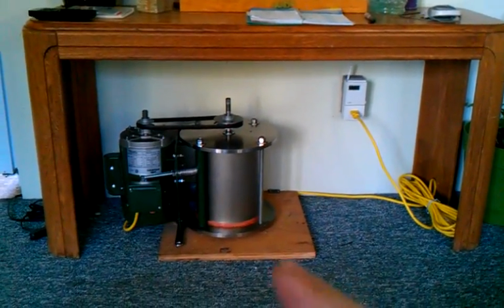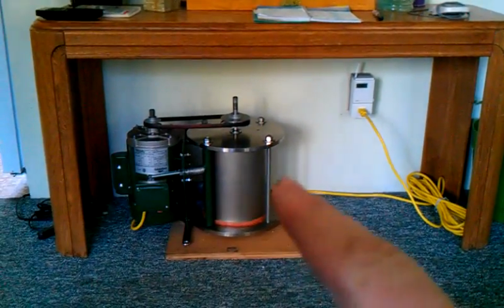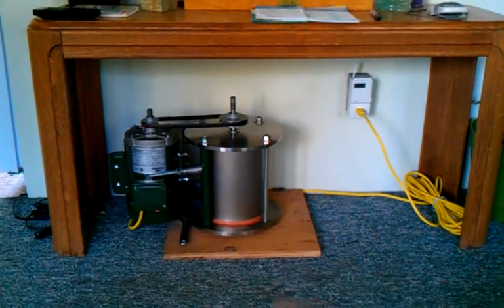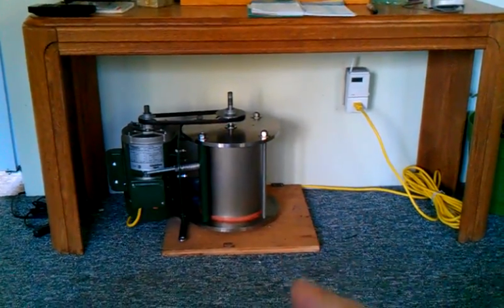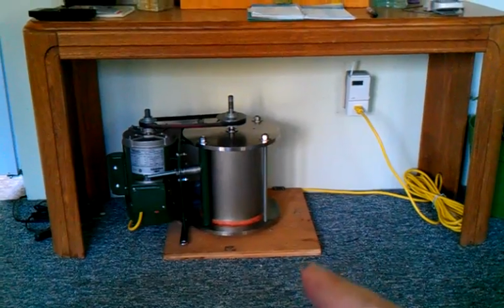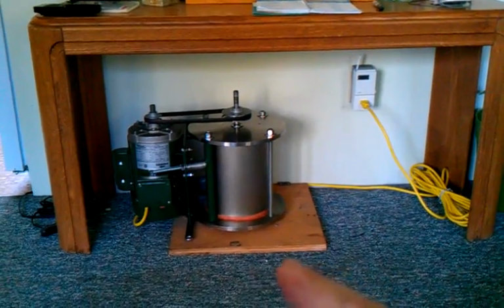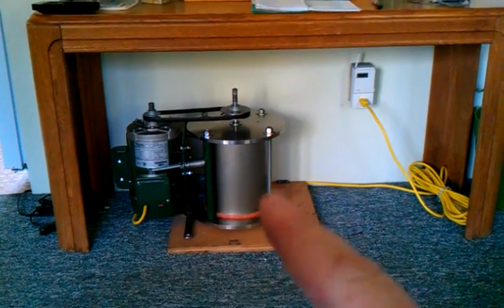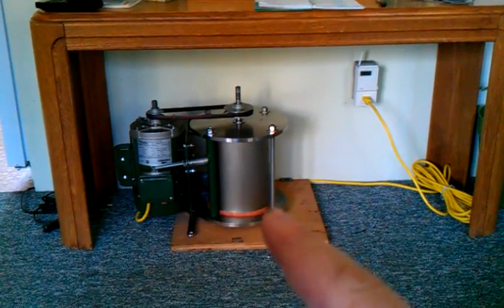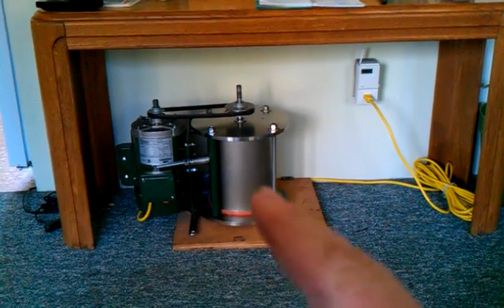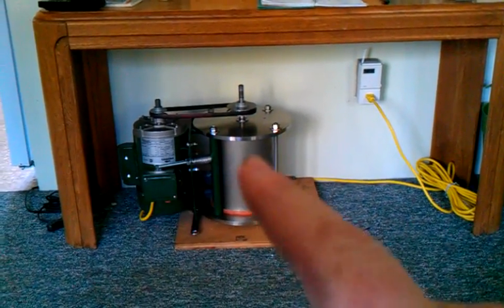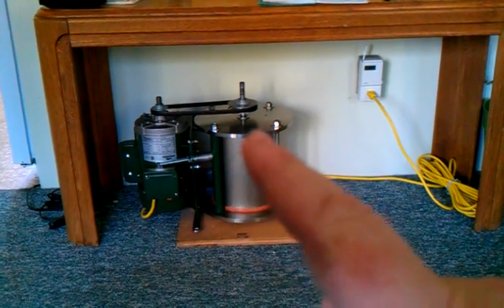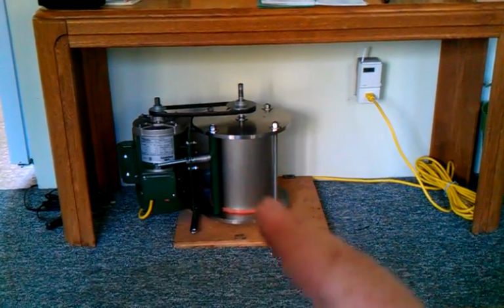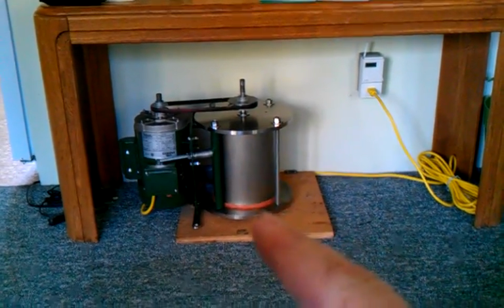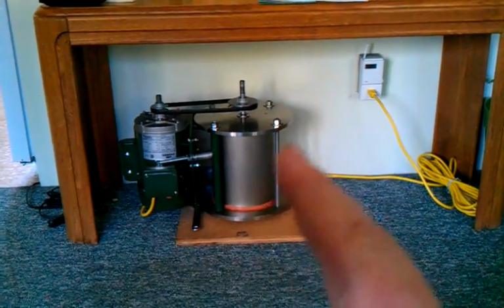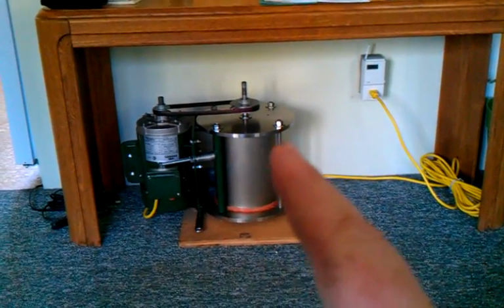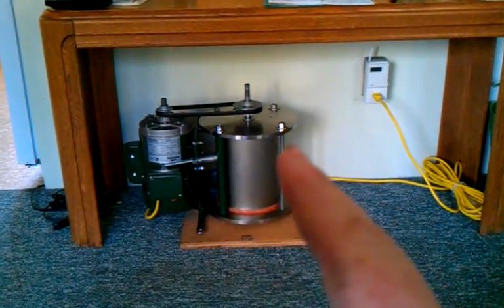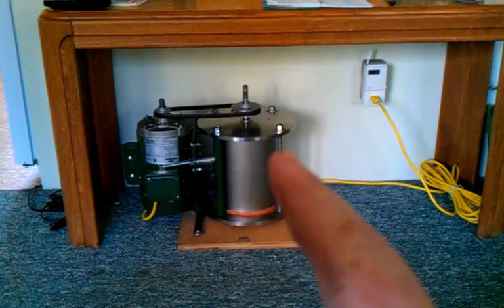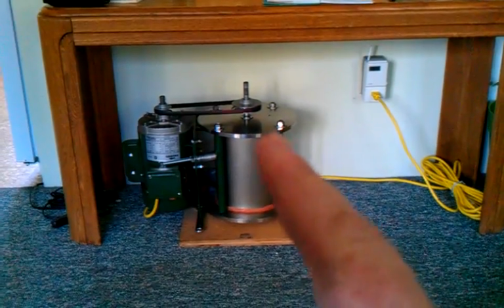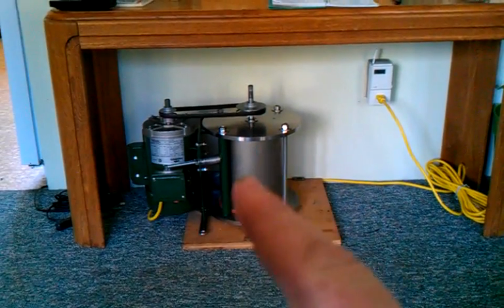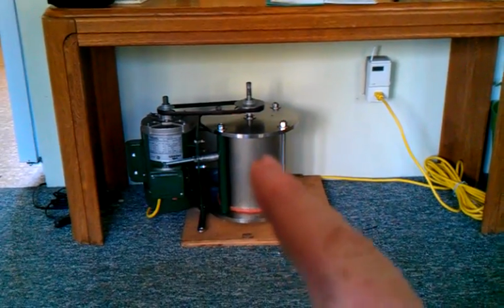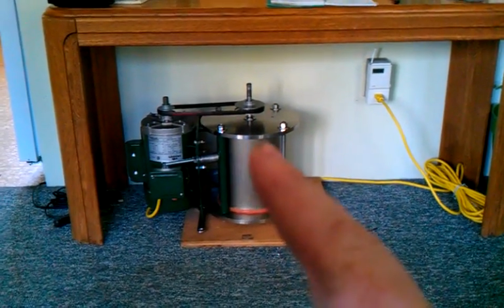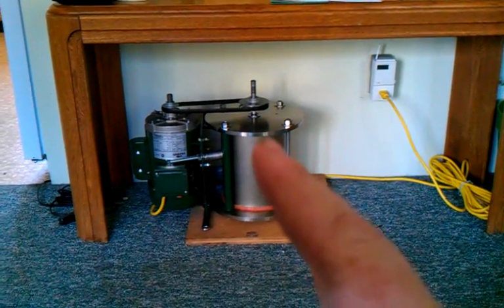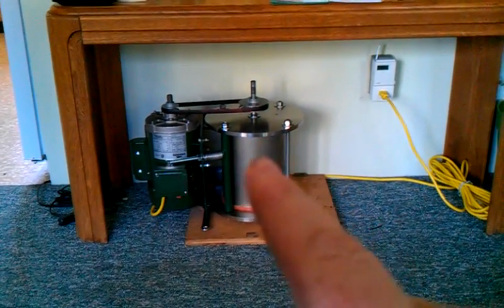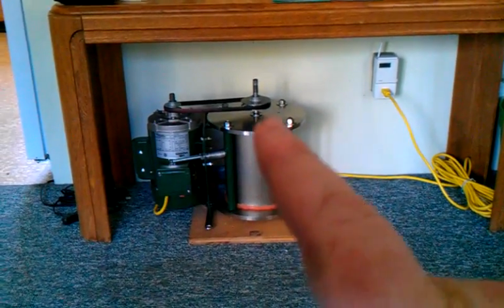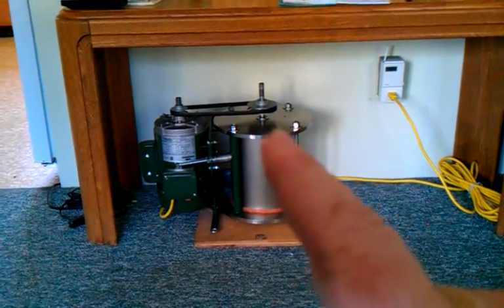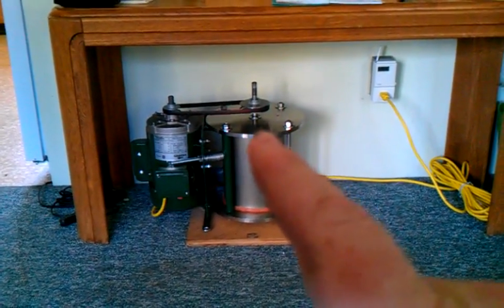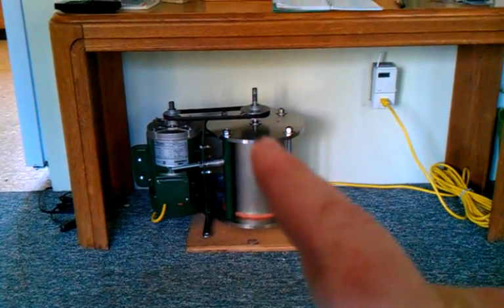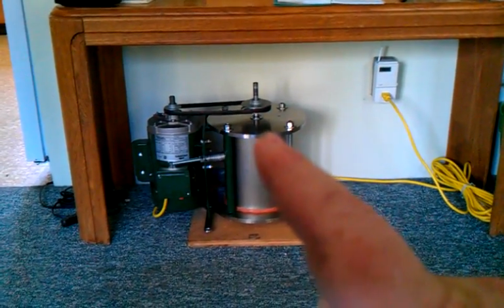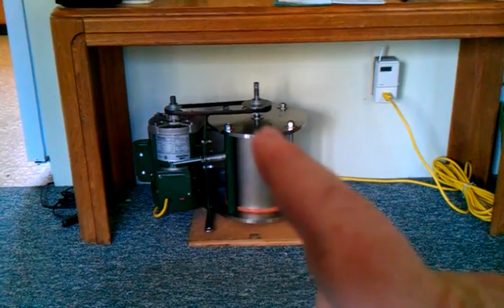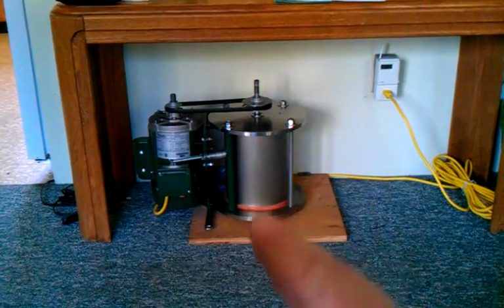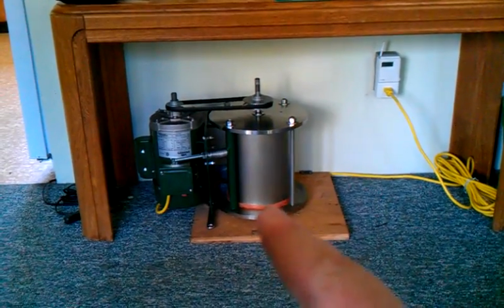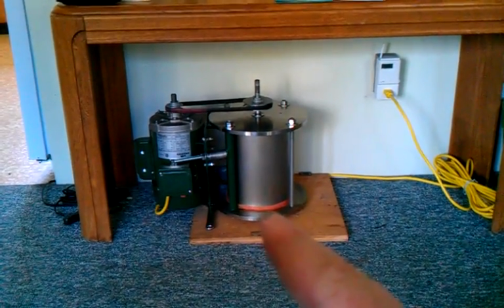This is the friction heater all together, running in my house. It's got a little bit of vibrational noise. I can tone all that down just by critiquing that bearing right there — I need to get a really good high-quality bearing, and also down there.